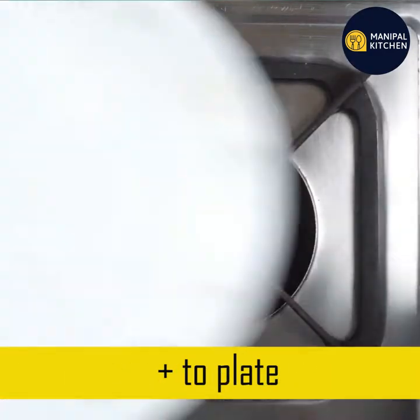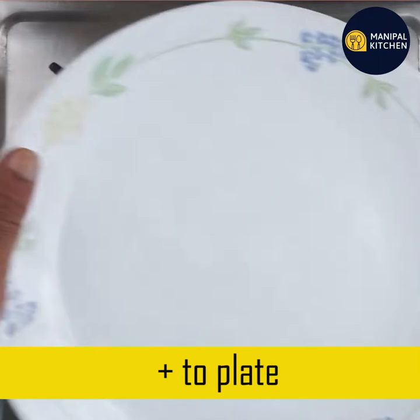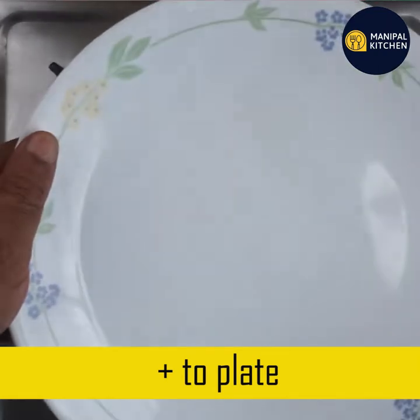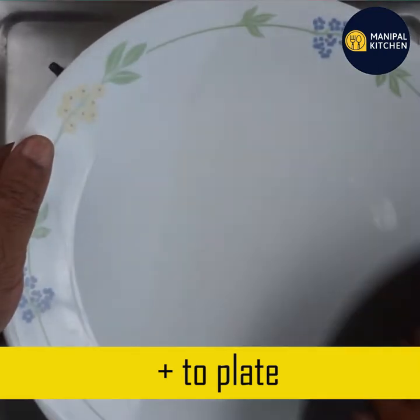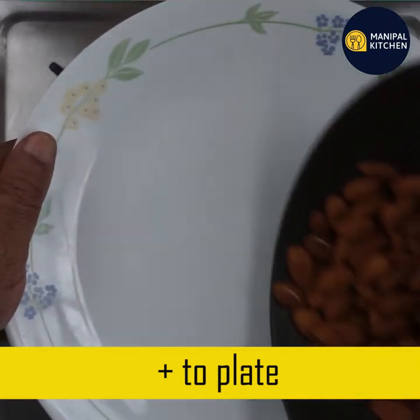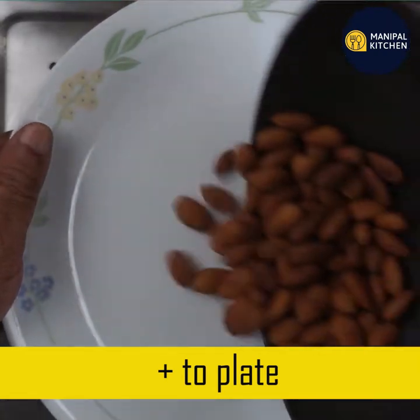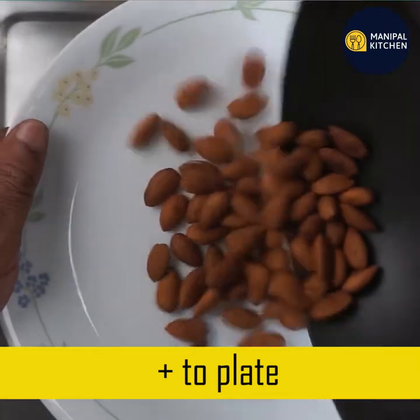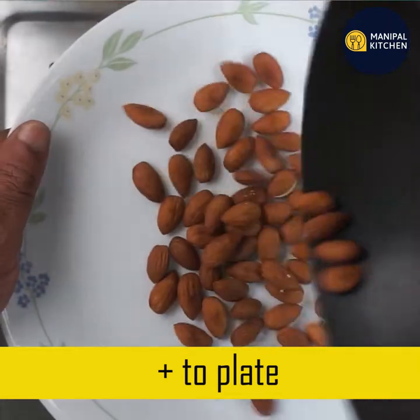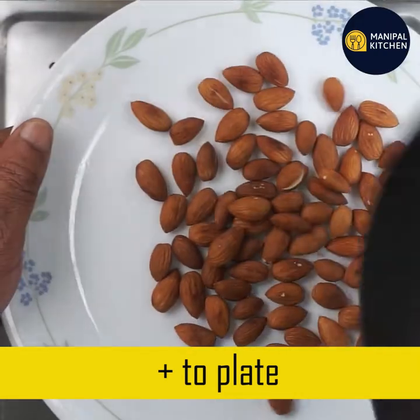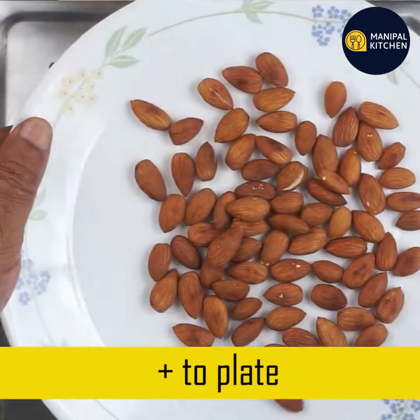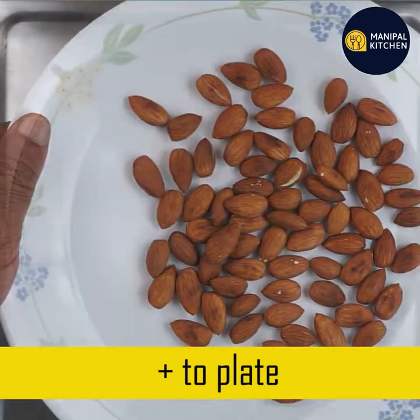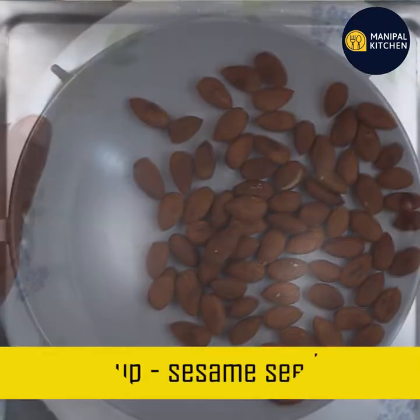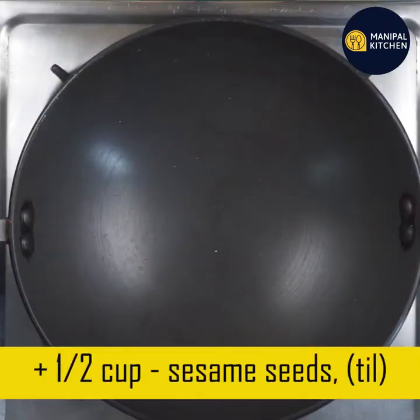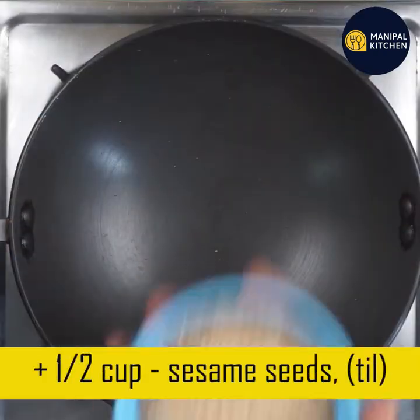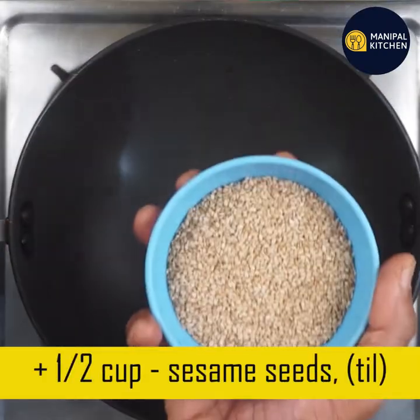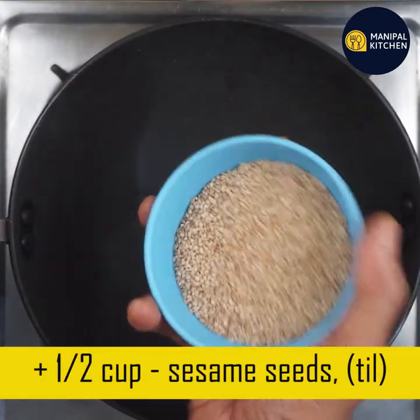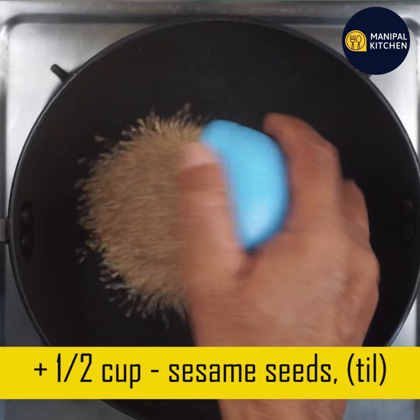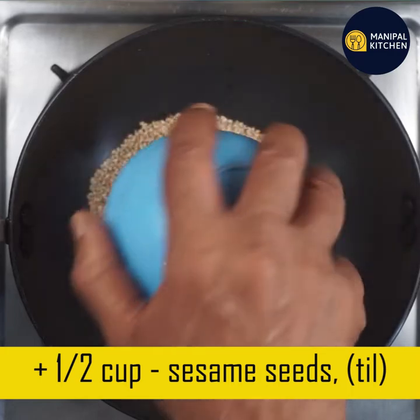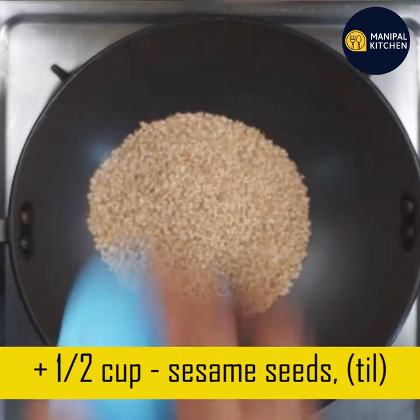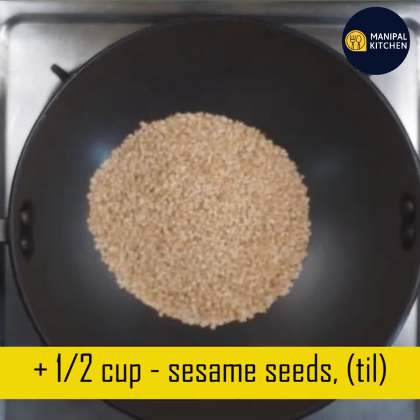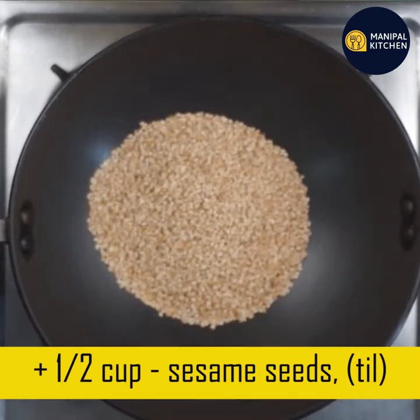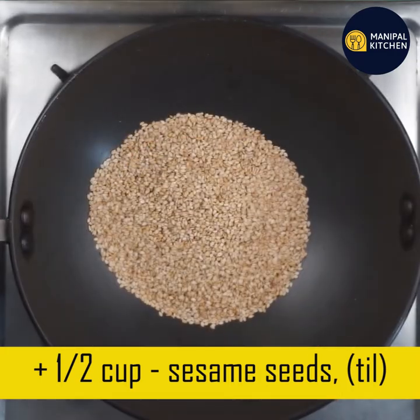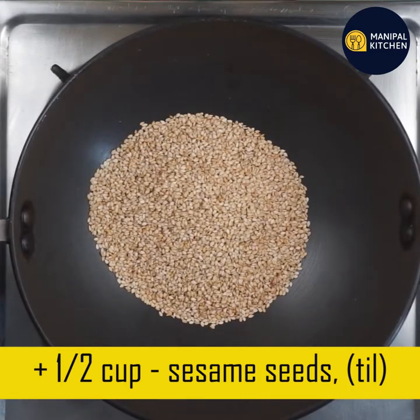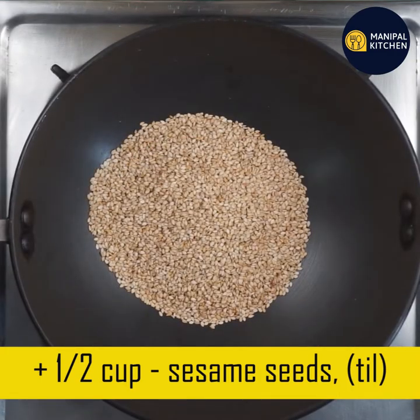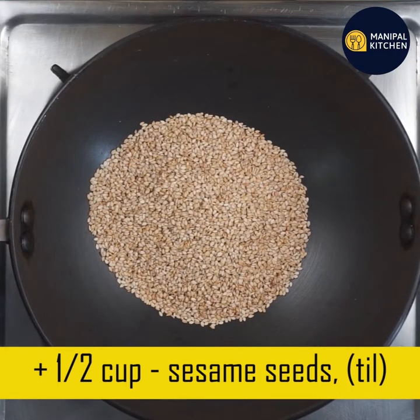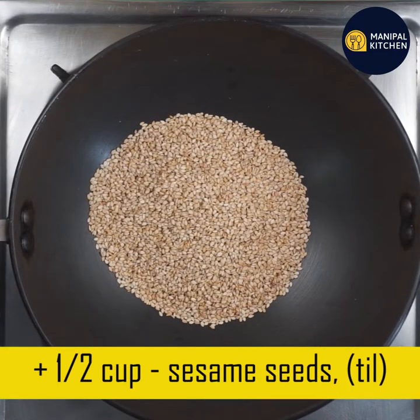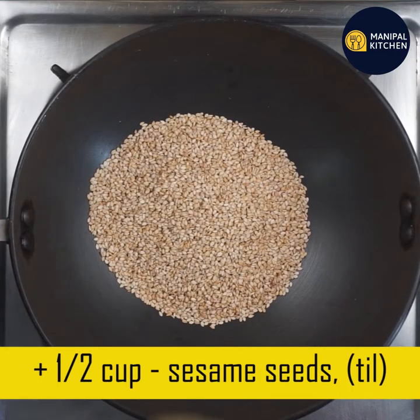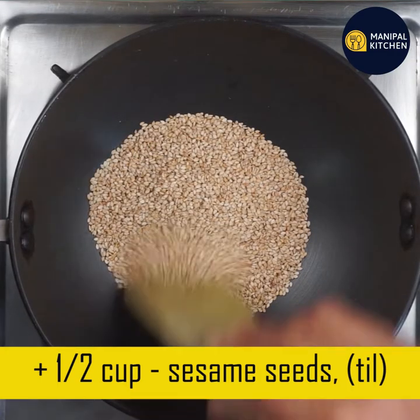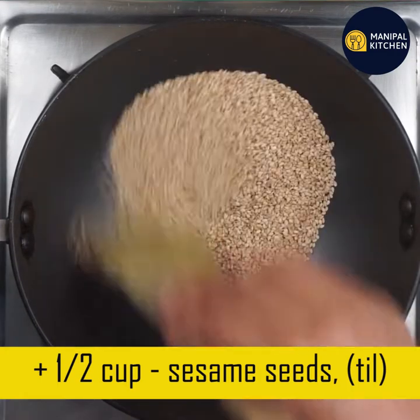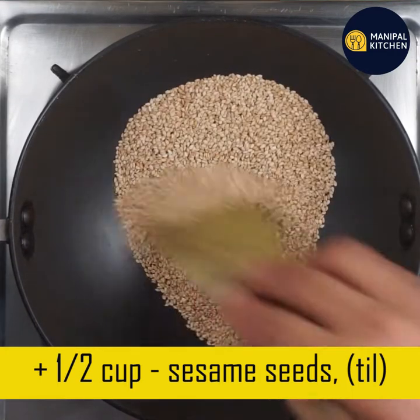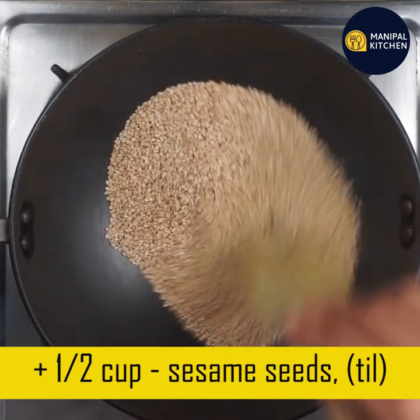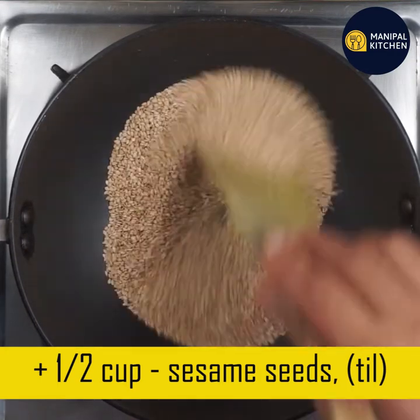This is a powerful powerhouse of health benefits. There is a lot of fiber here. This is a healthy fat. This is vitamin E. This is an immunity-boosting ingredient. This is a cholesterol reduction.